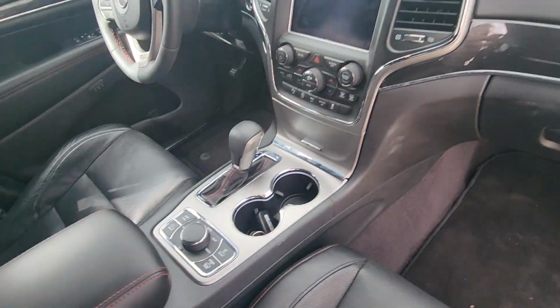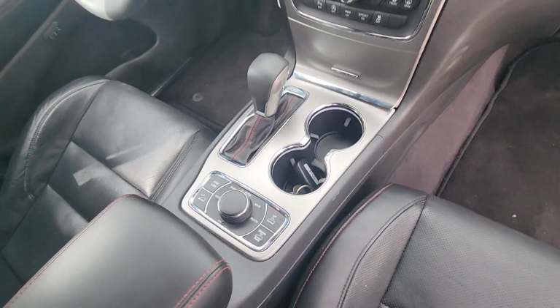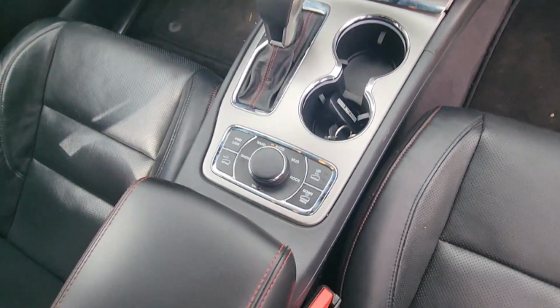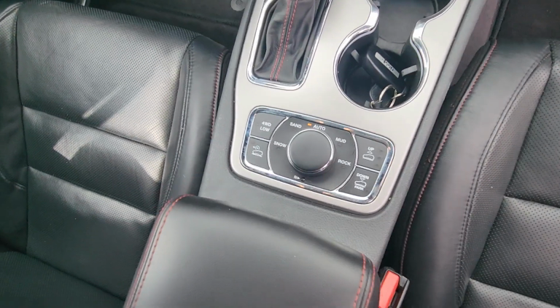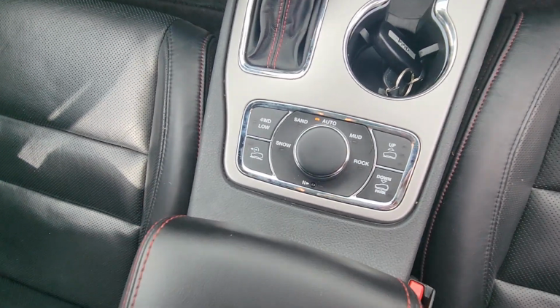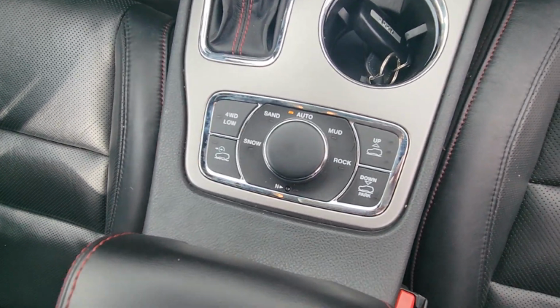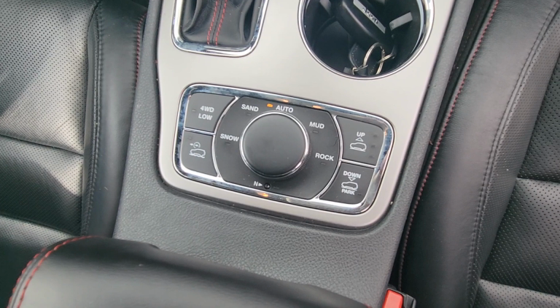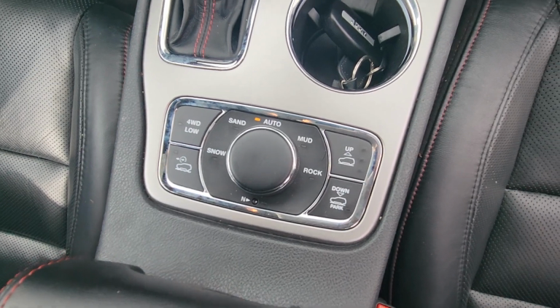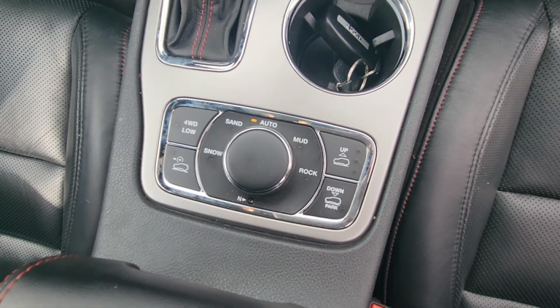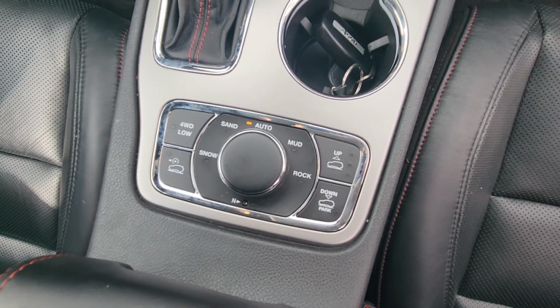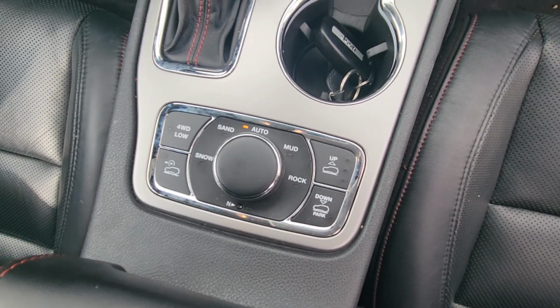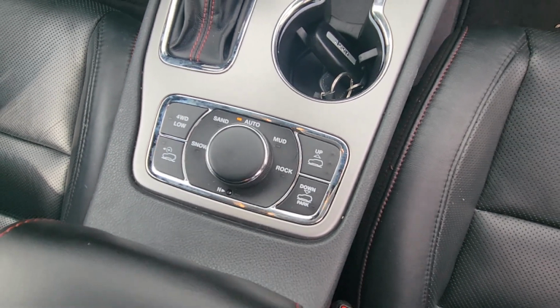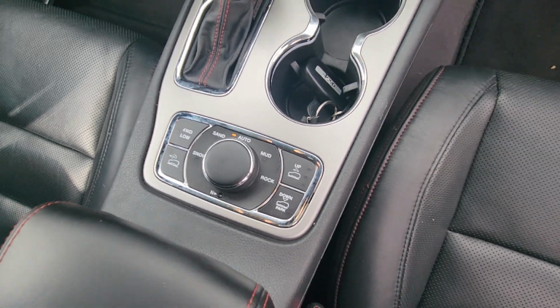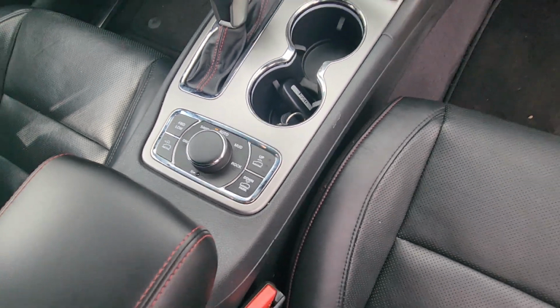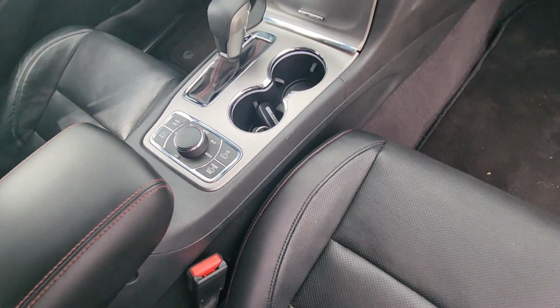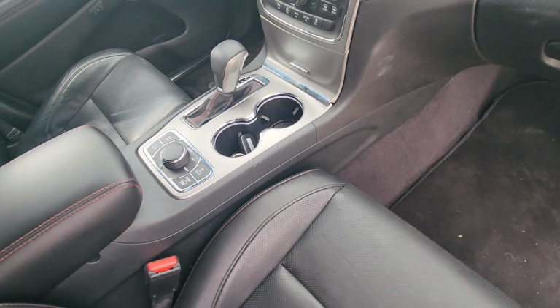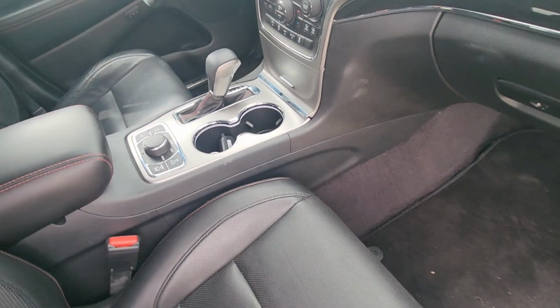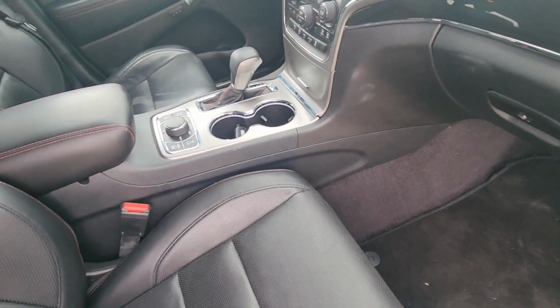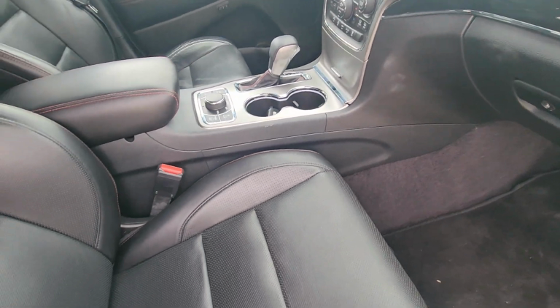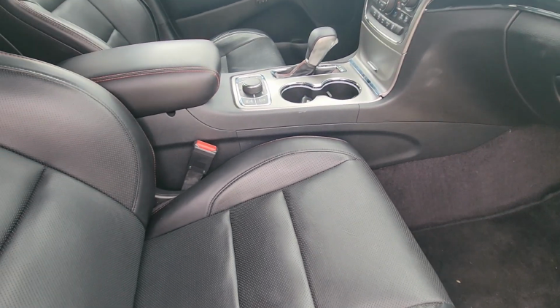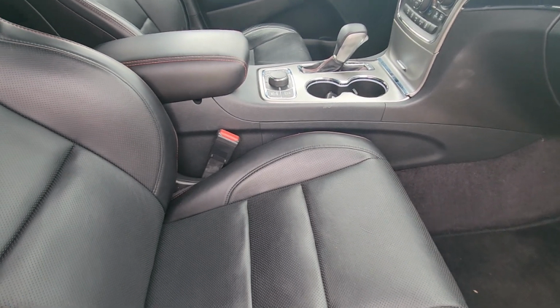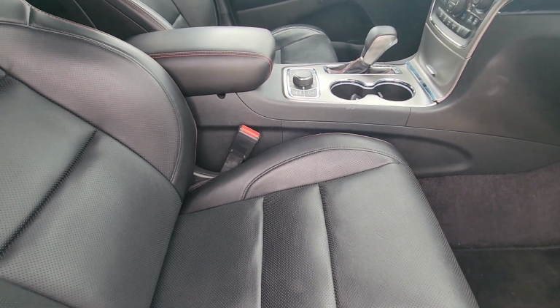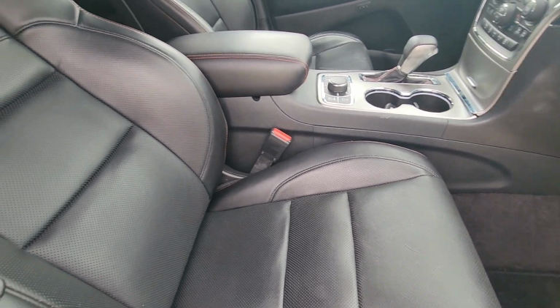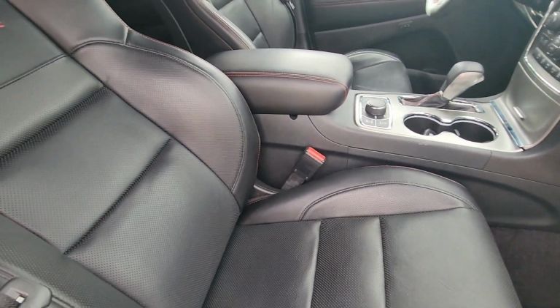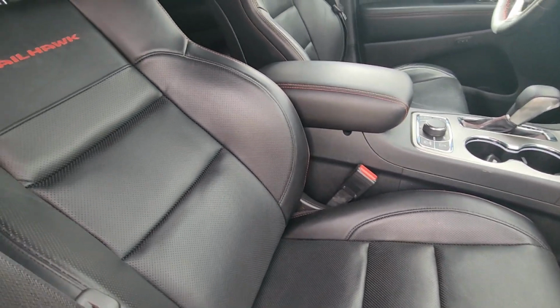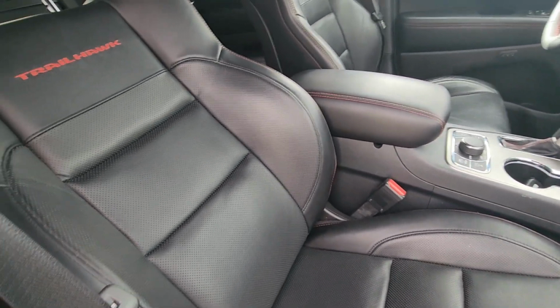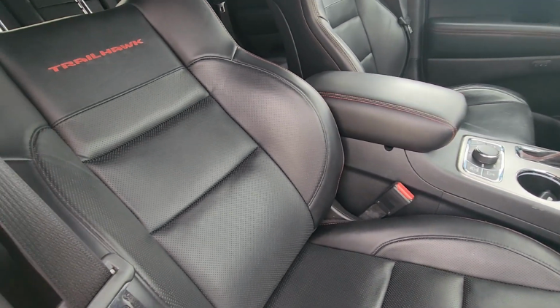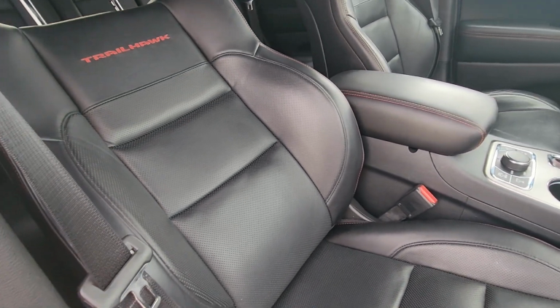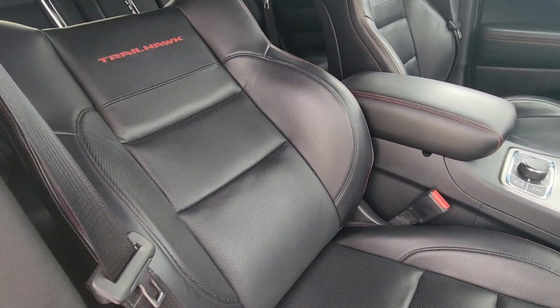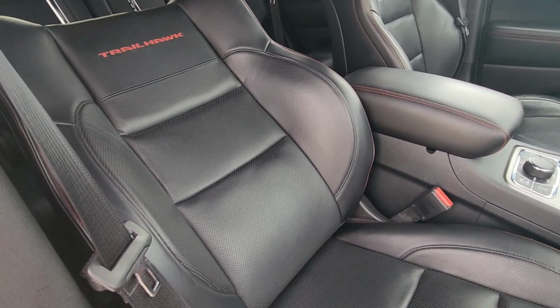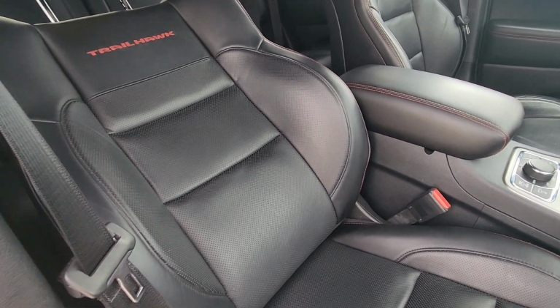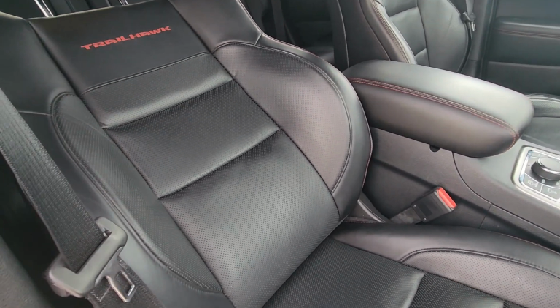It does have the raising and lowering suspension and all the nifty features that the Trailhawk brings with it. I believe your question was, does the seat fold flat?